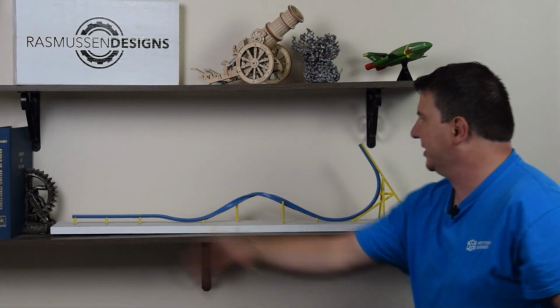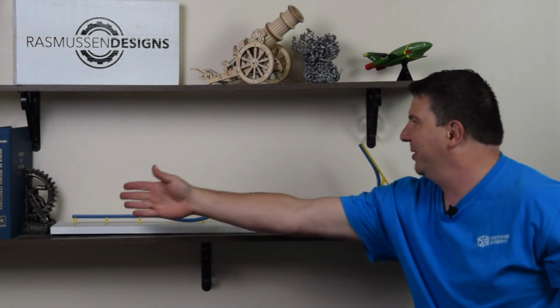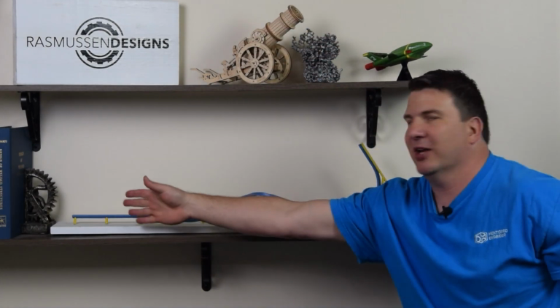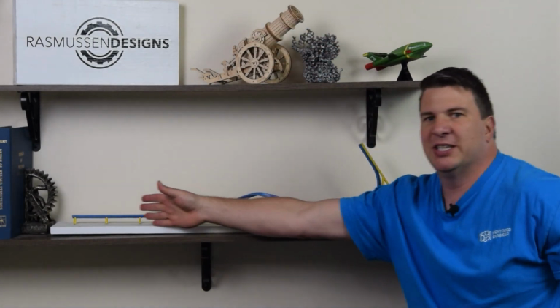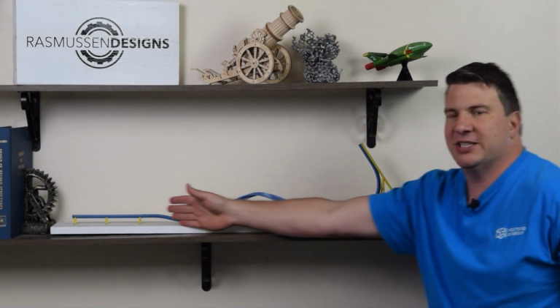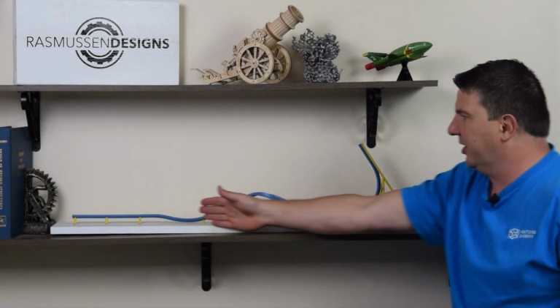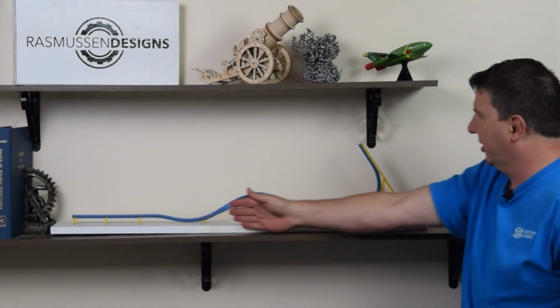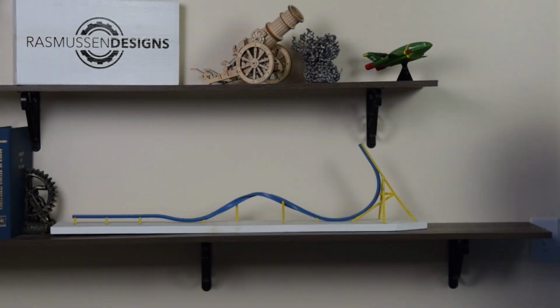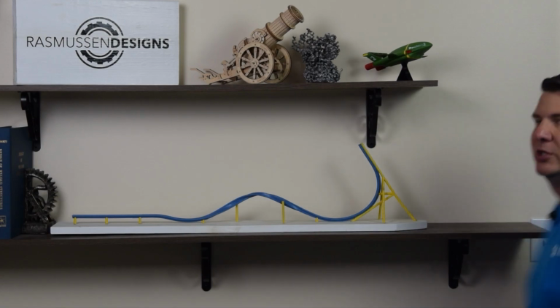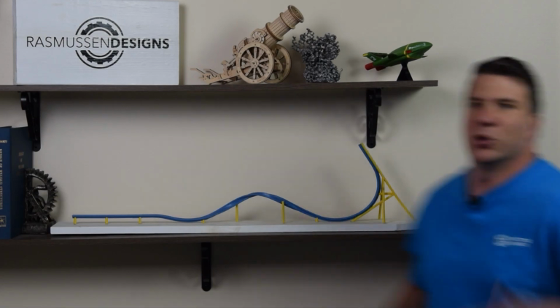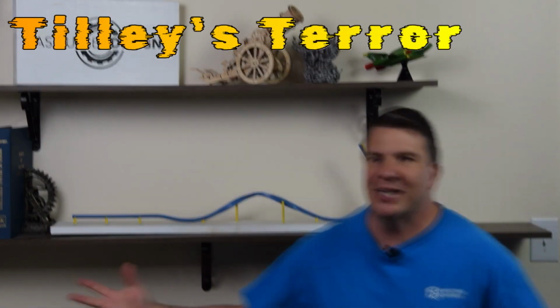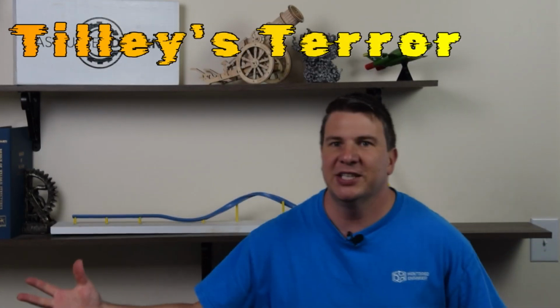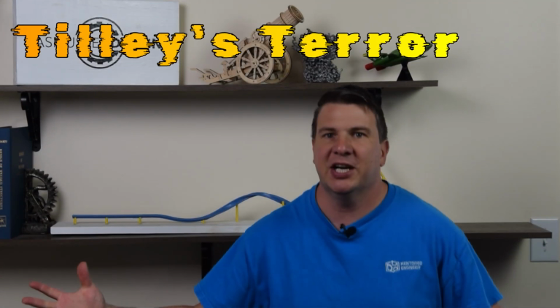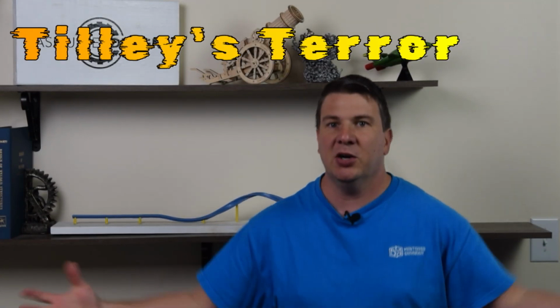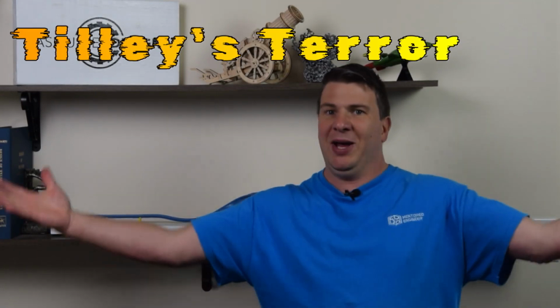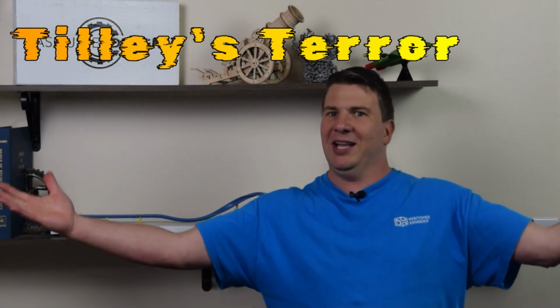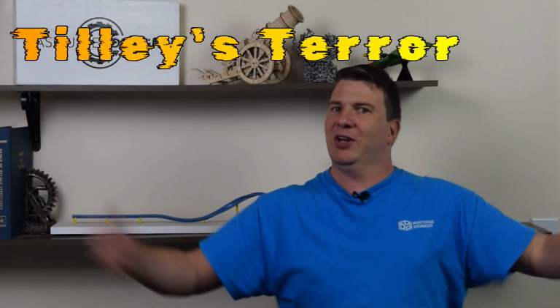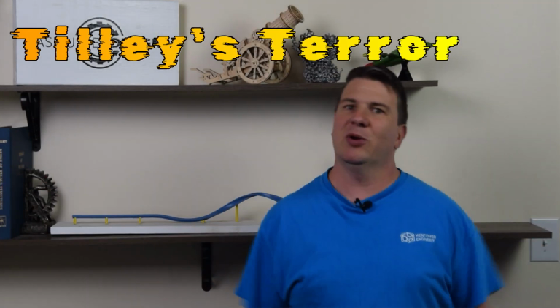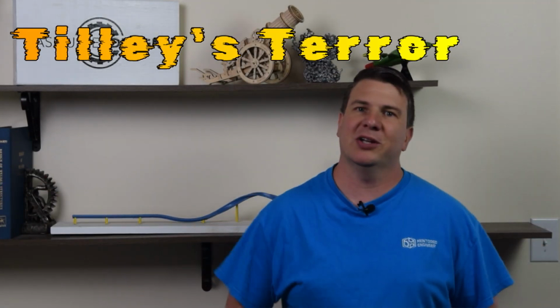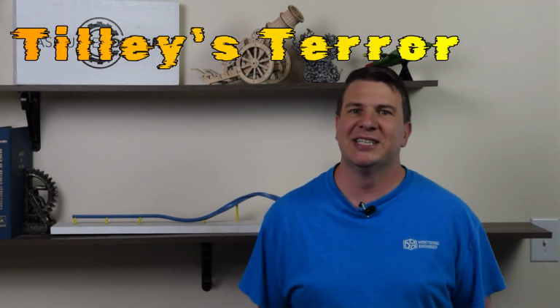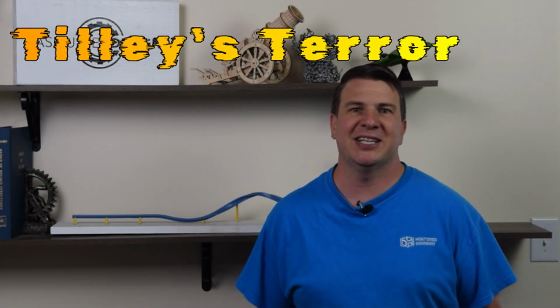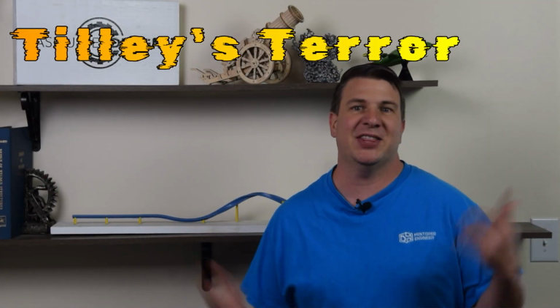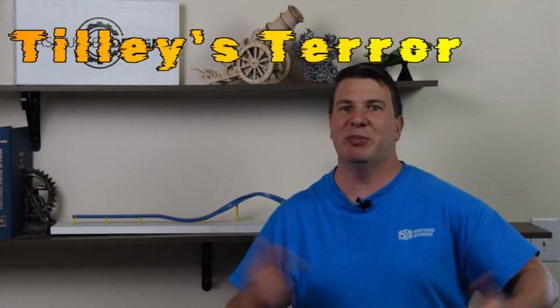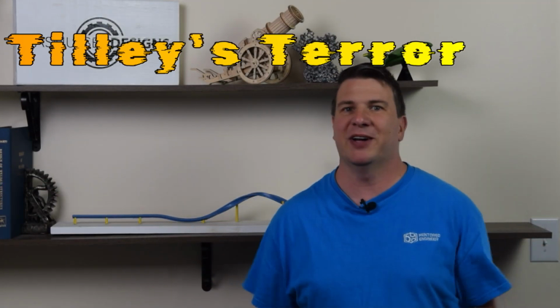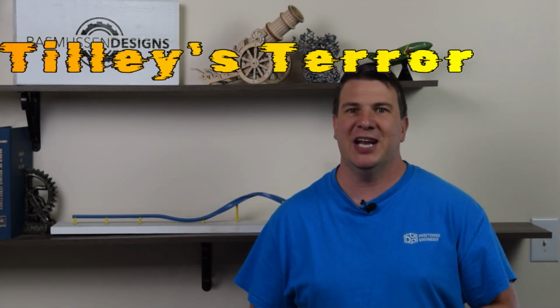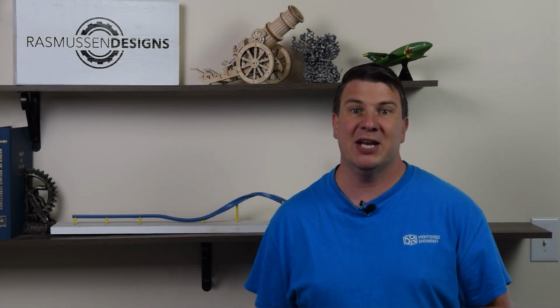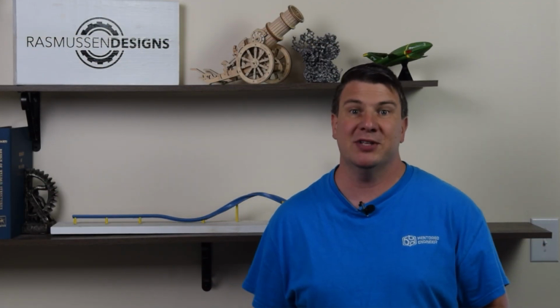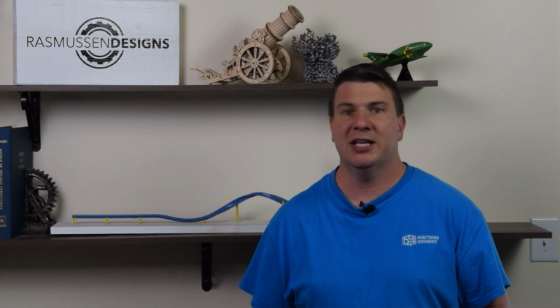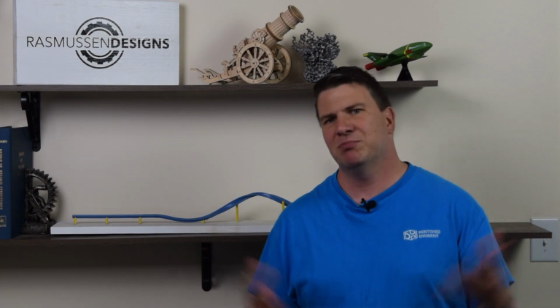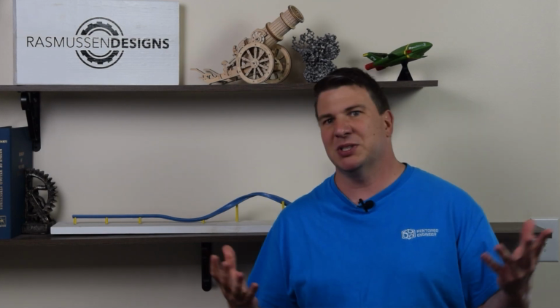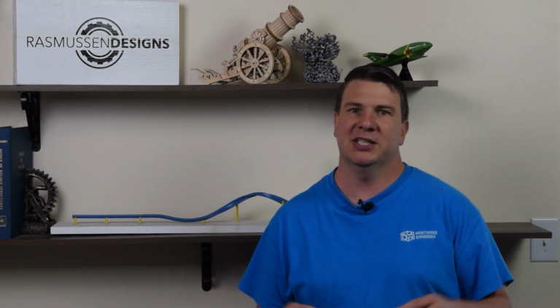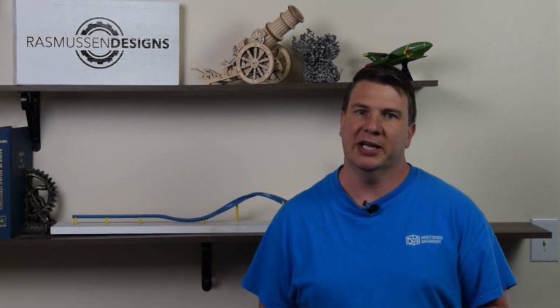It's going to be called Tilly's Terror. So why Tilly's Terror? Well, I live on a road called Lynn Tilly and I thought it would be fun to name it after that. Plus the kids like it.